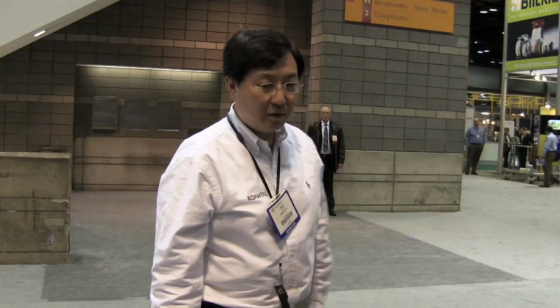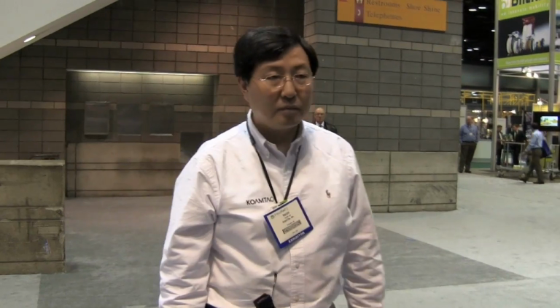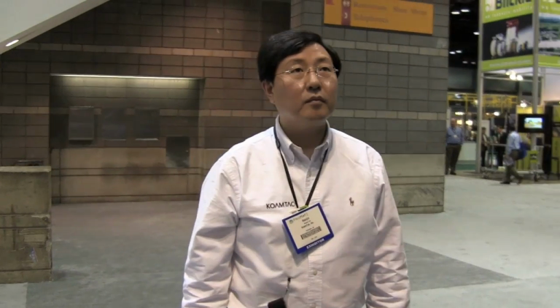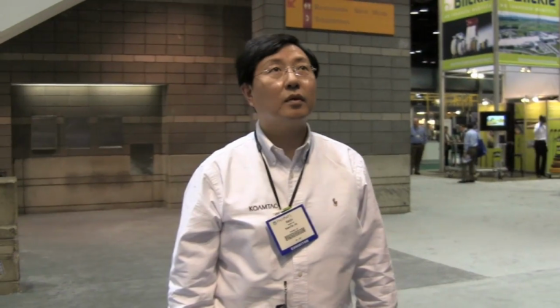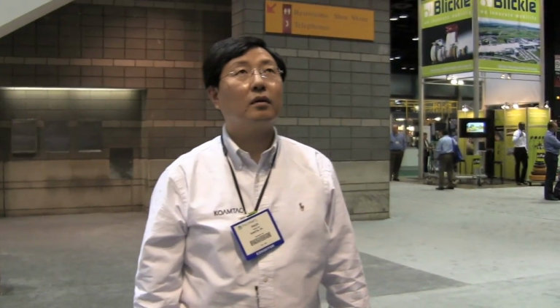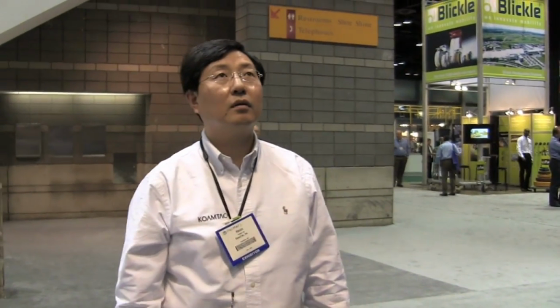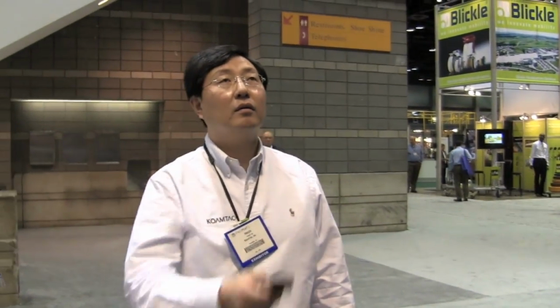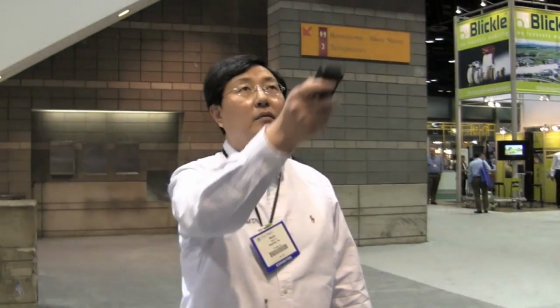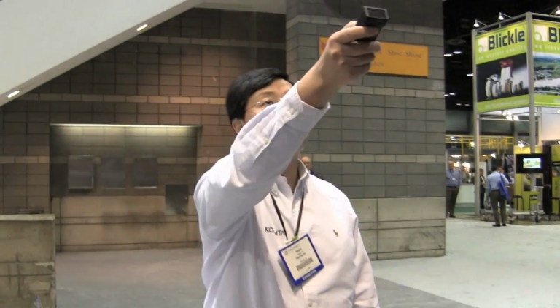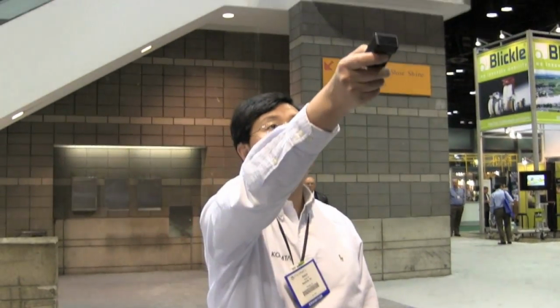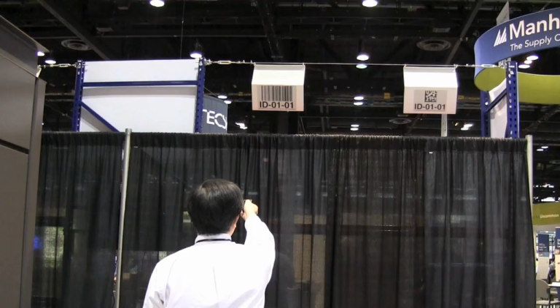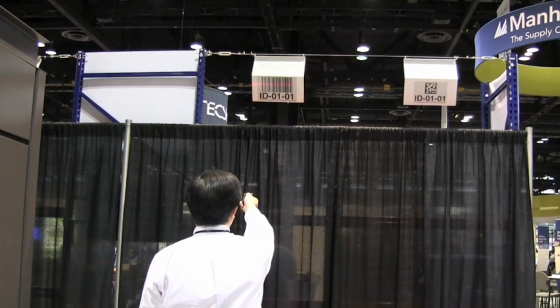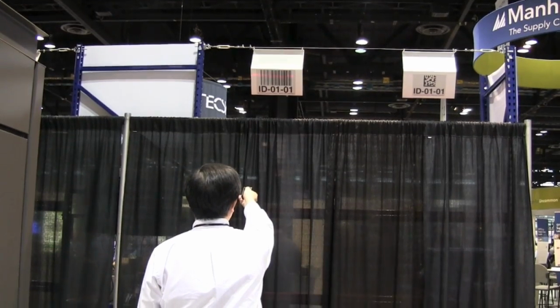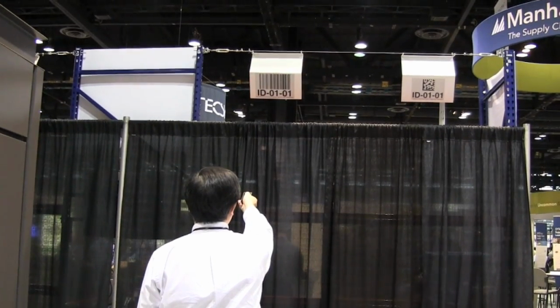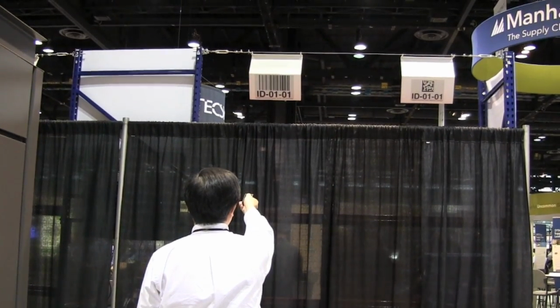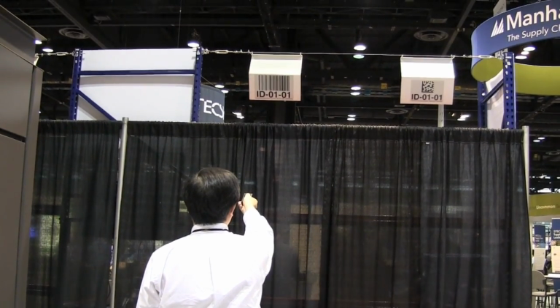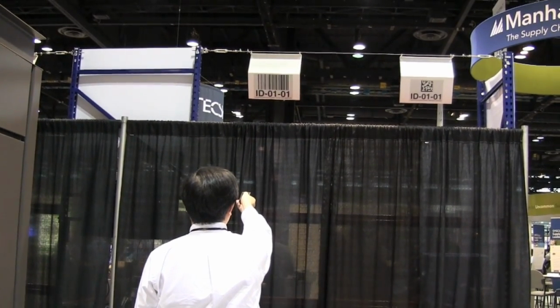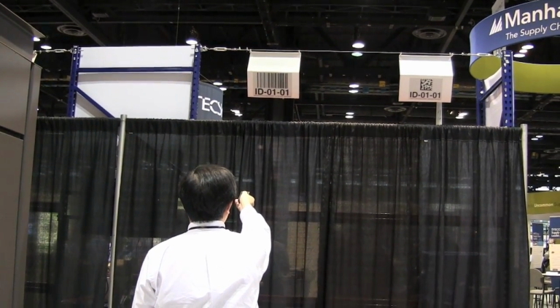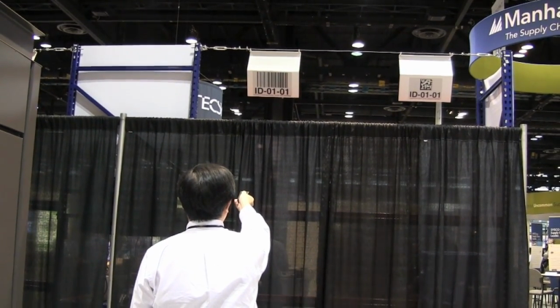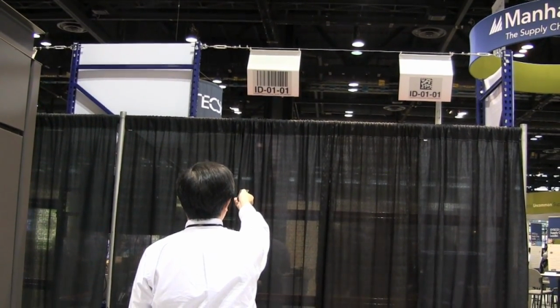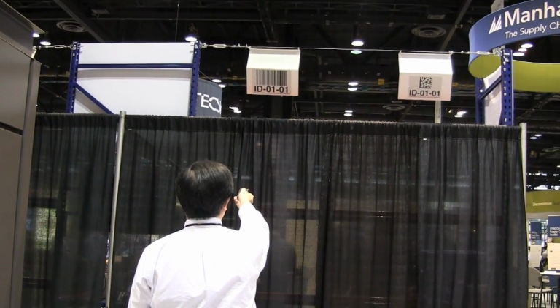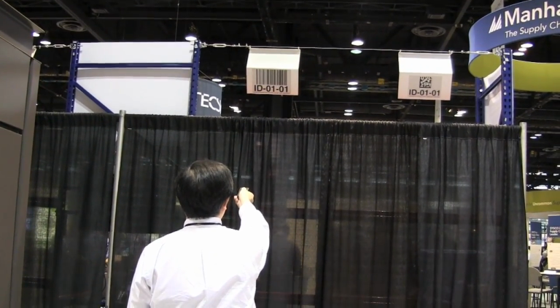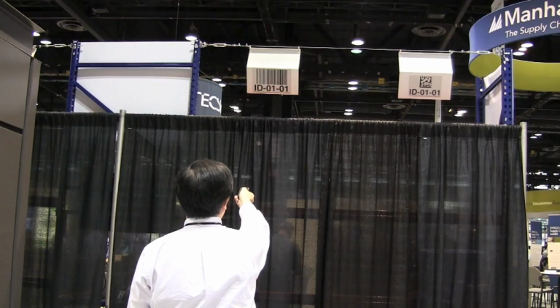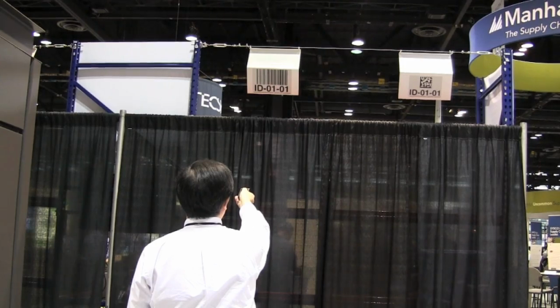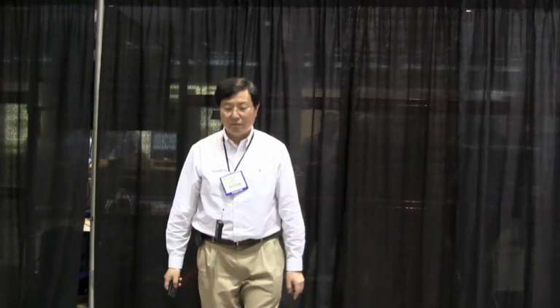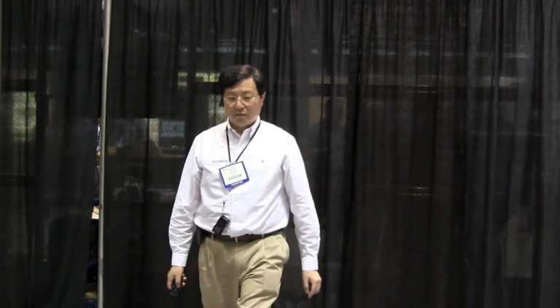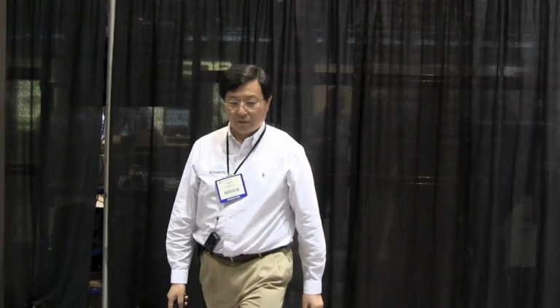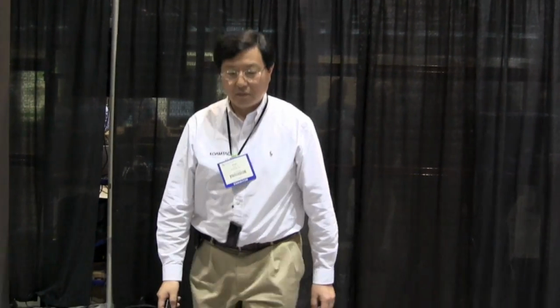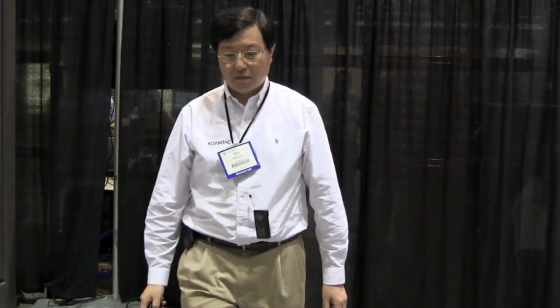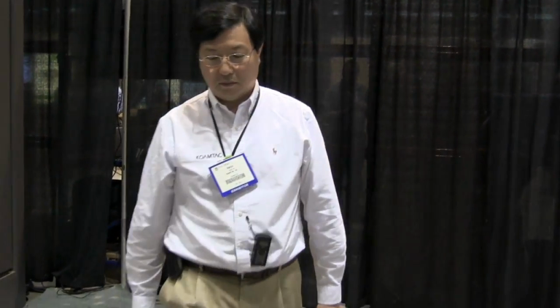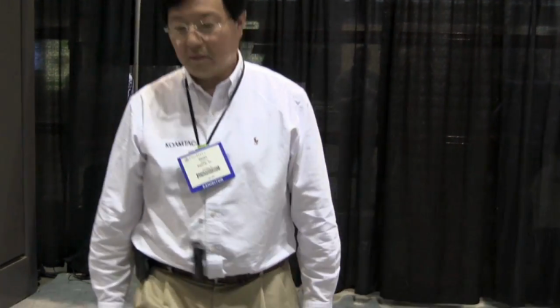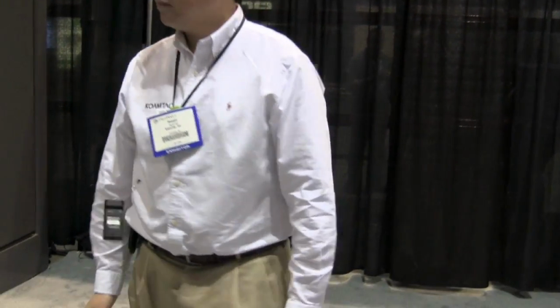Then from a distance of 6 feet. It's good at 6 feet, so next it's 9 feet.